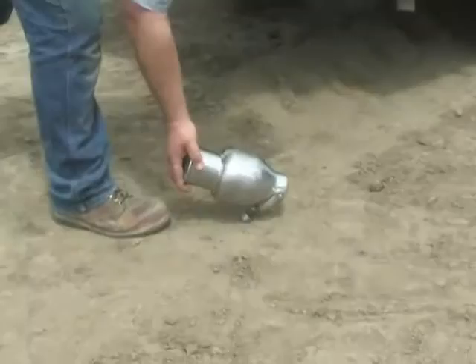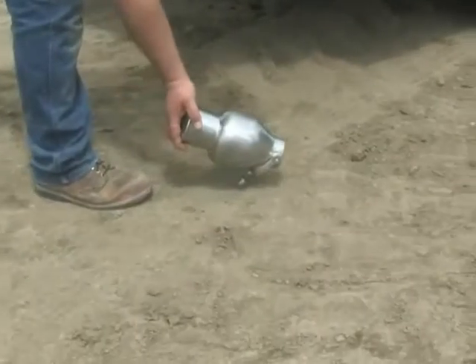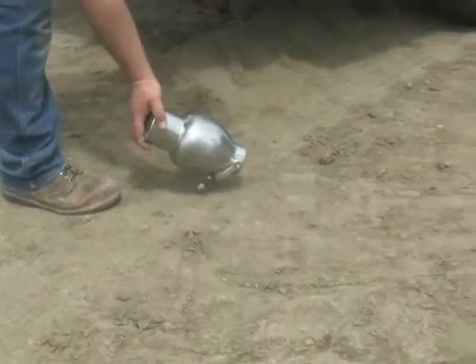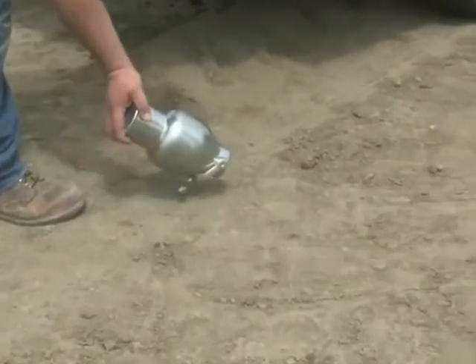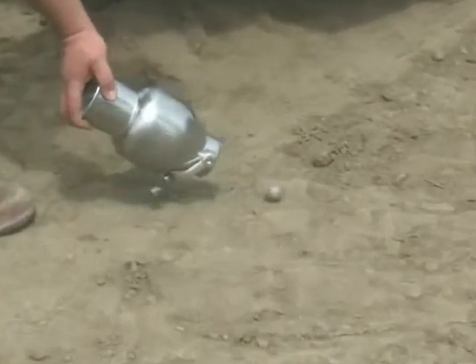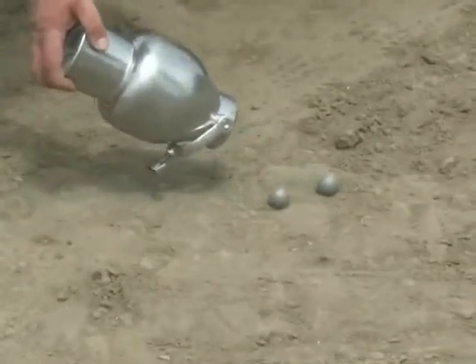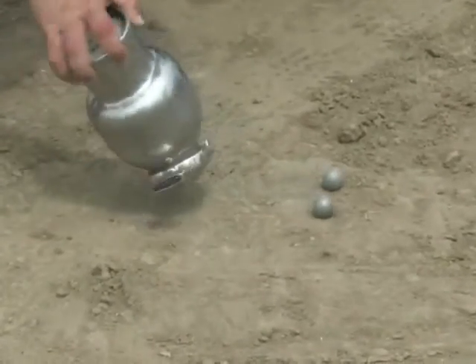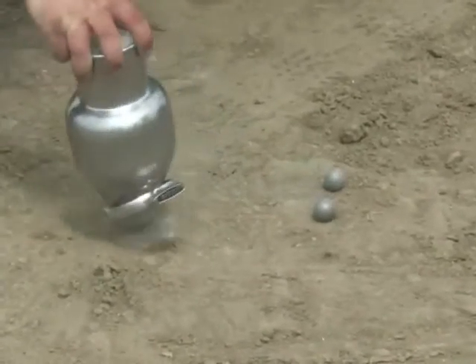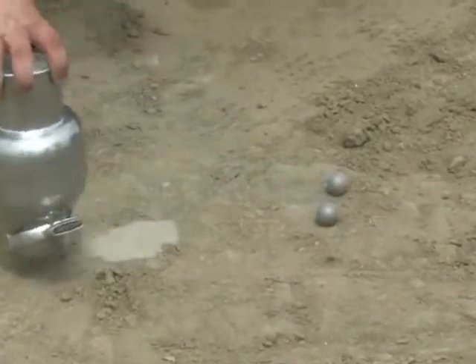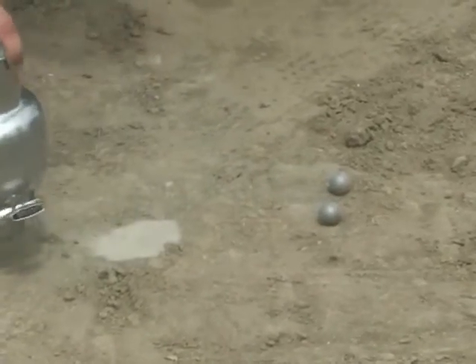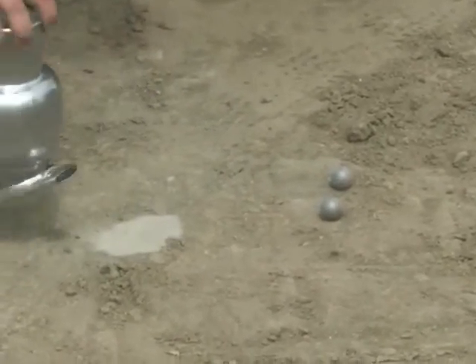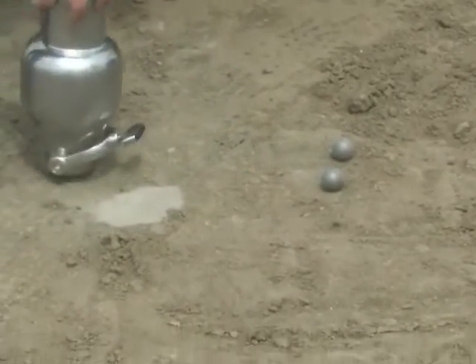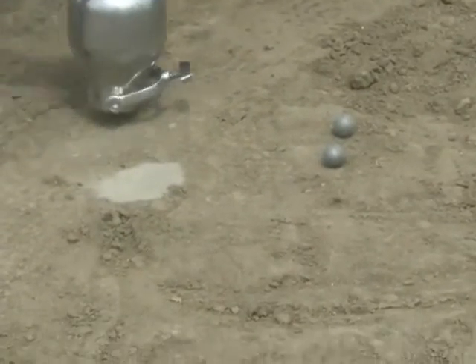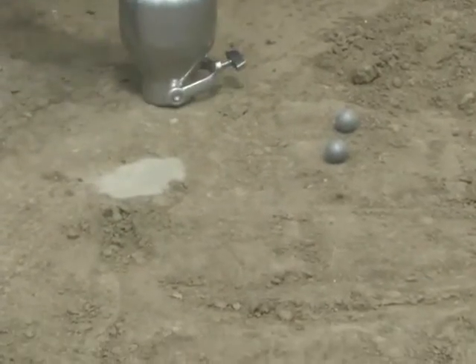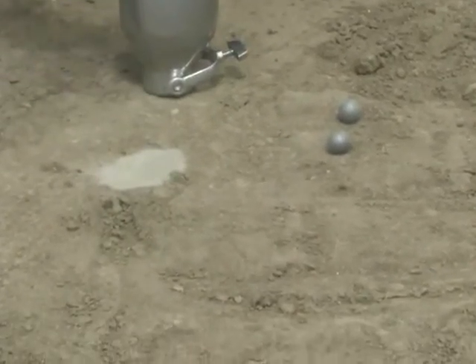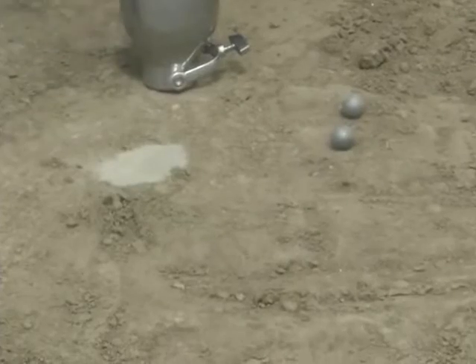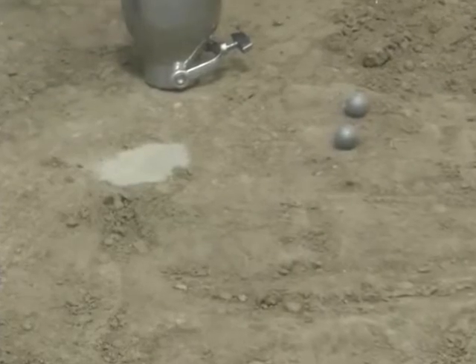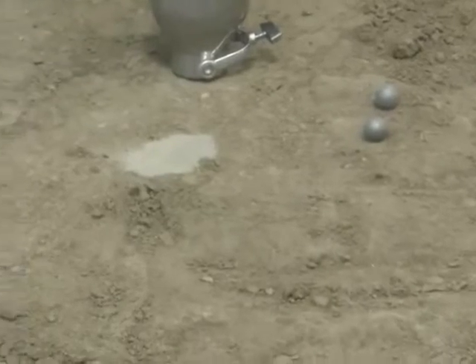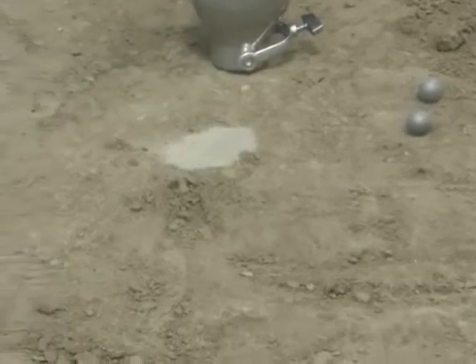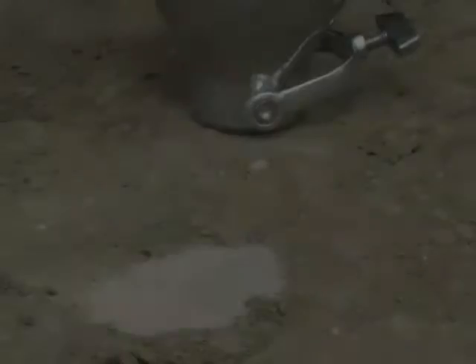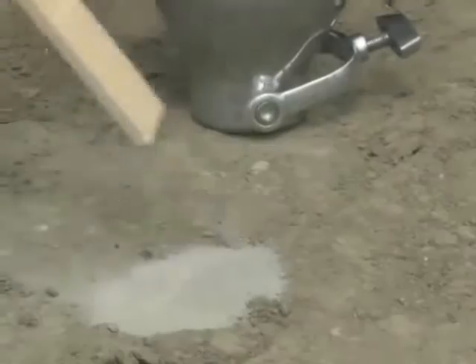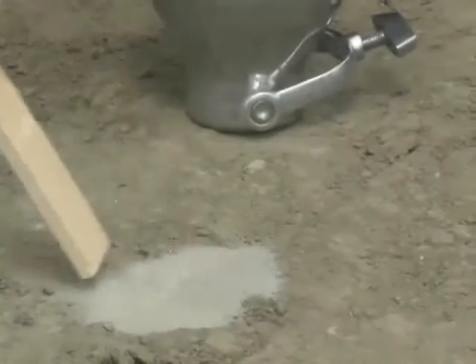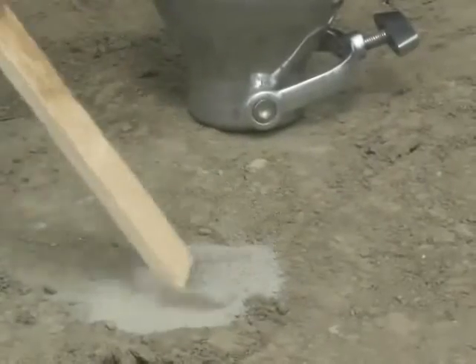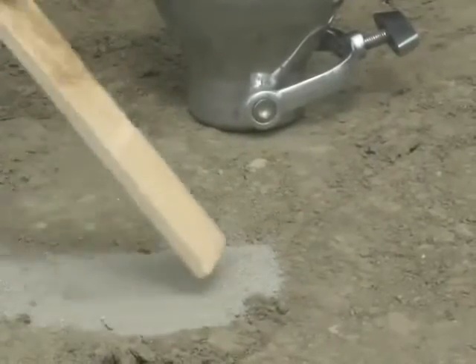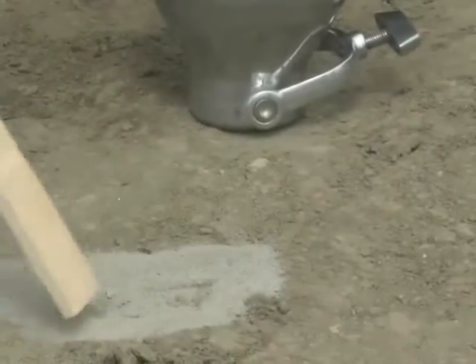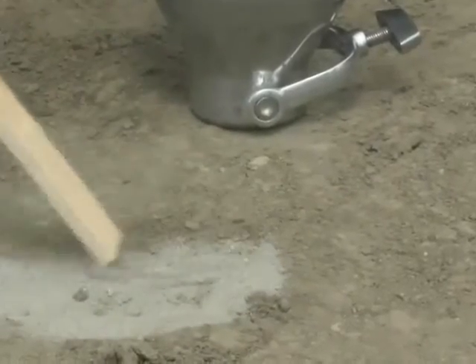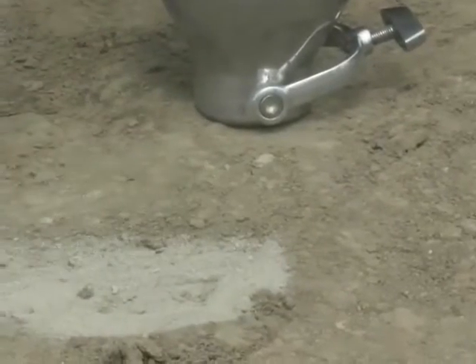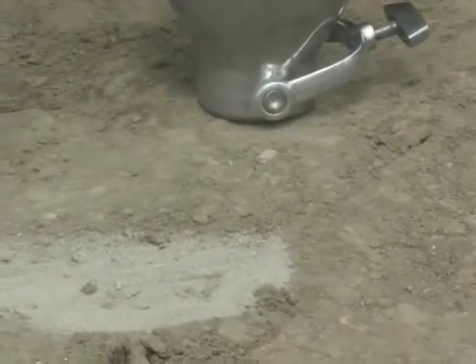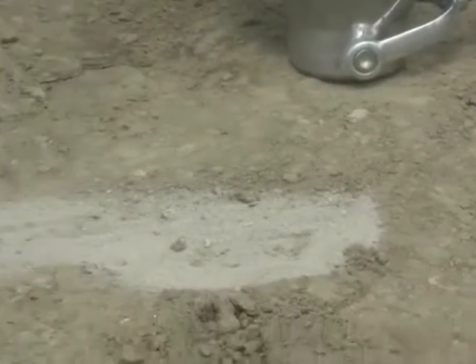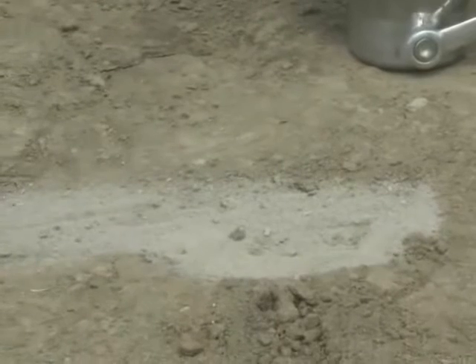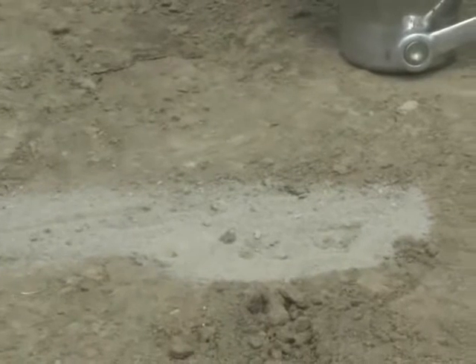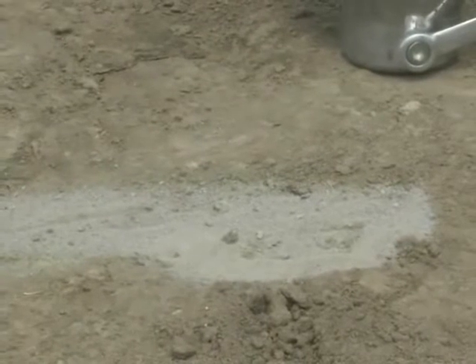Empty the speedy moisture tester and recover the two steel balls. Also examine the contents for lumps. If the material contains lumps, the test should be repeated.